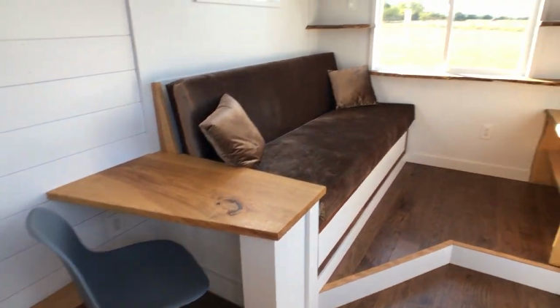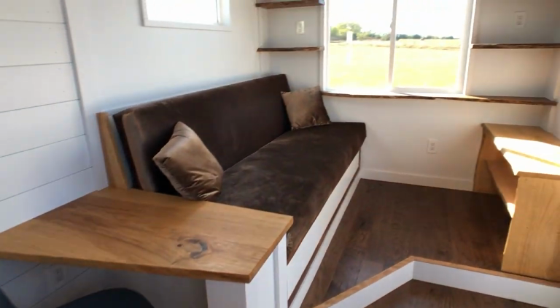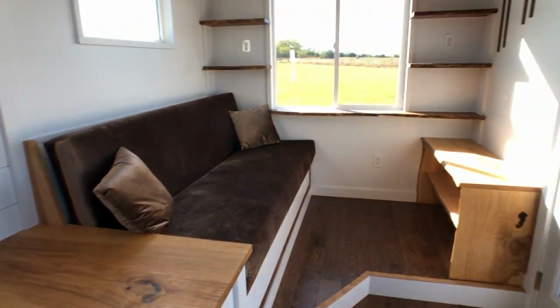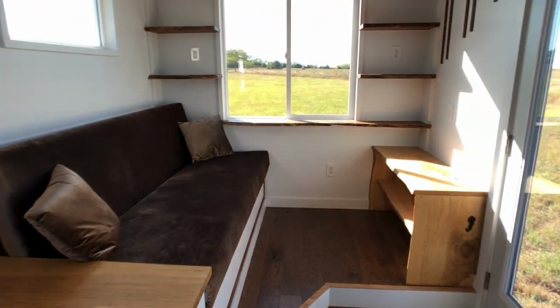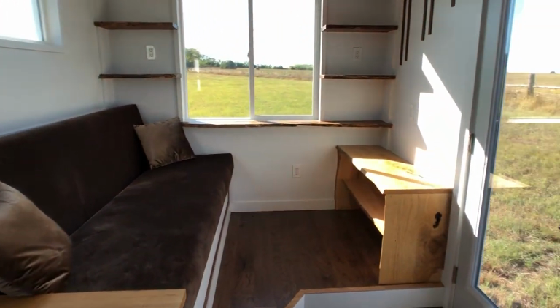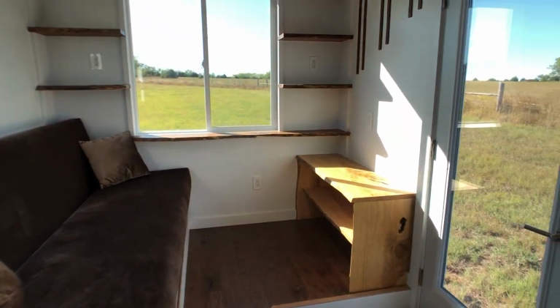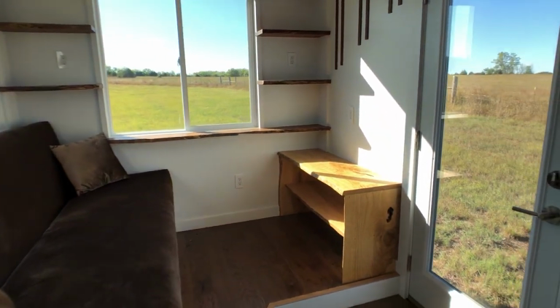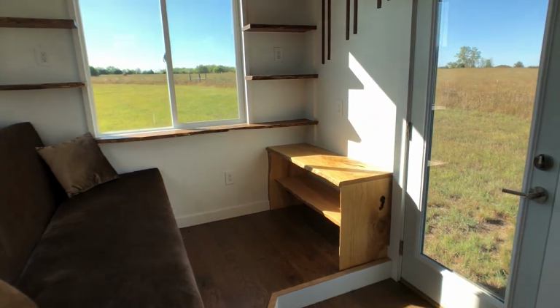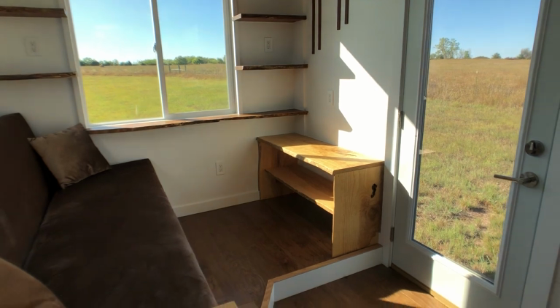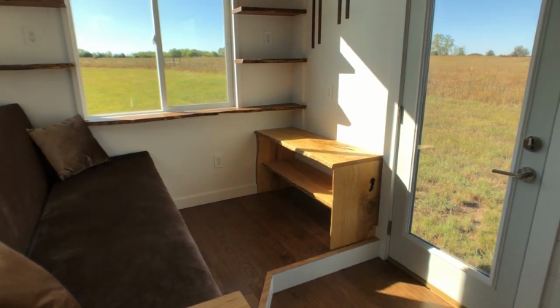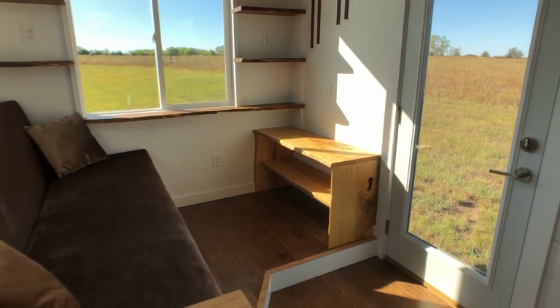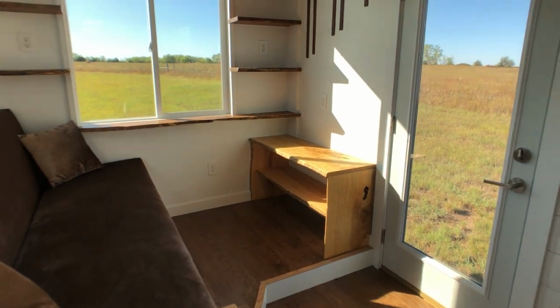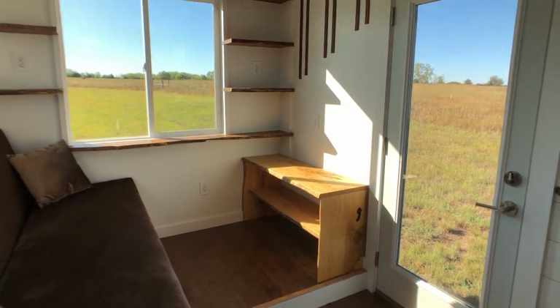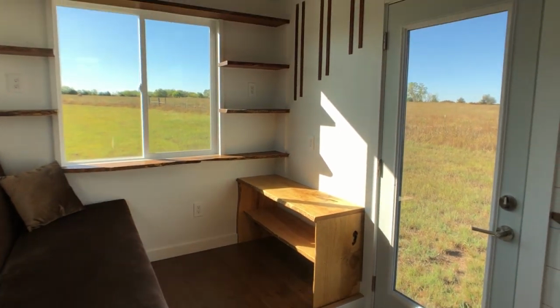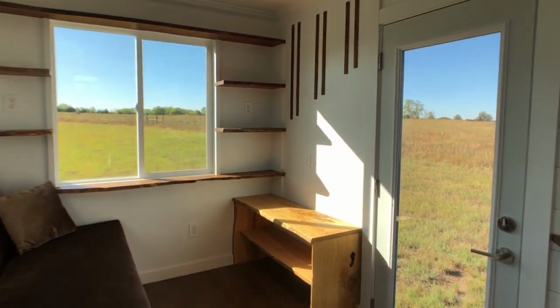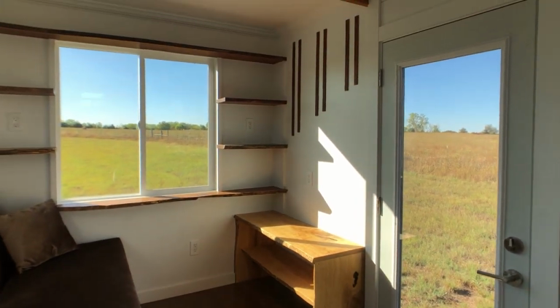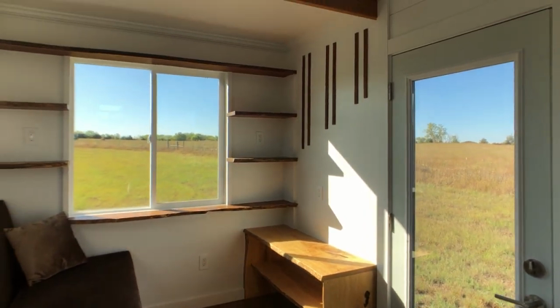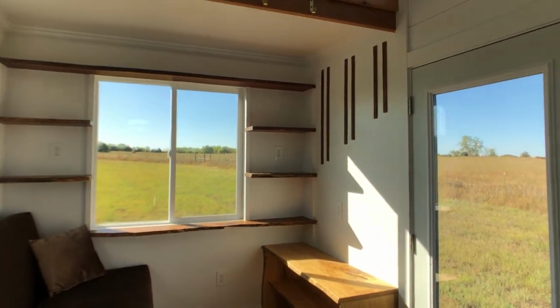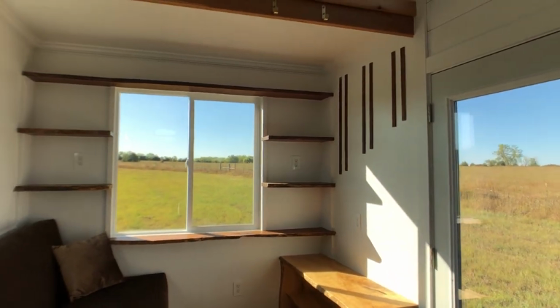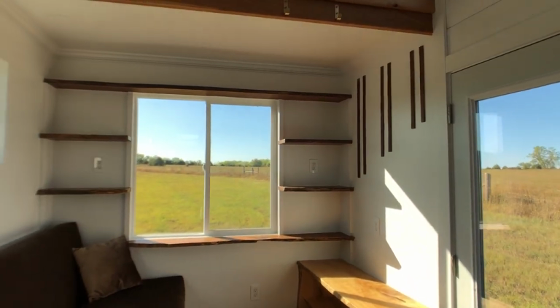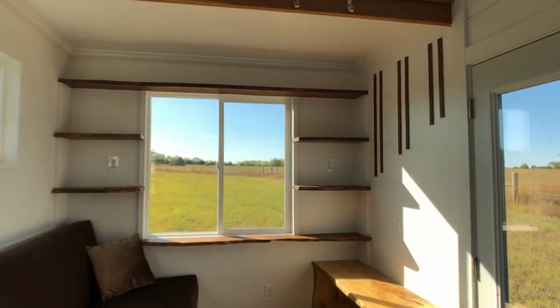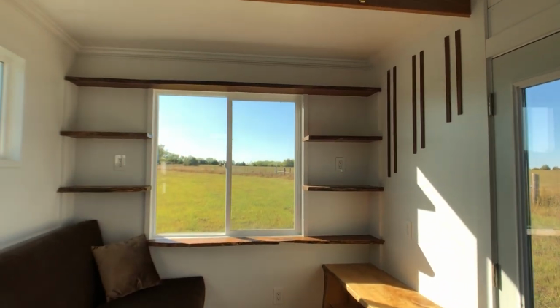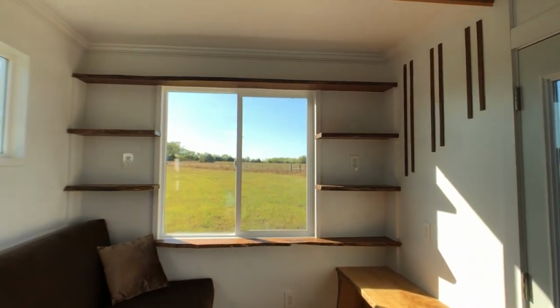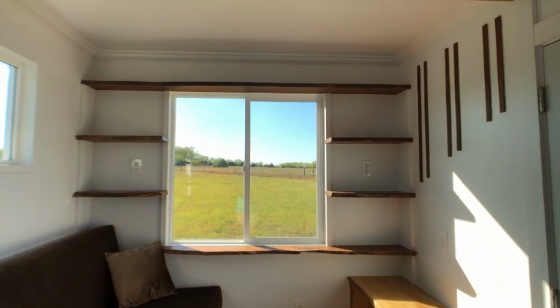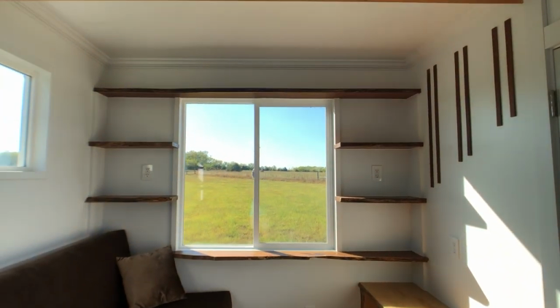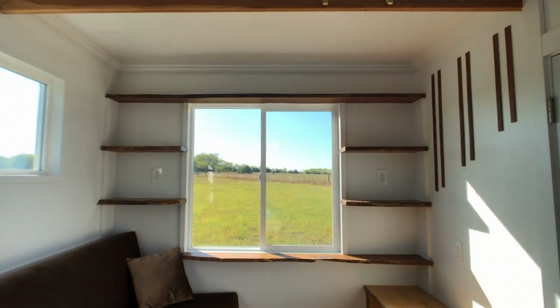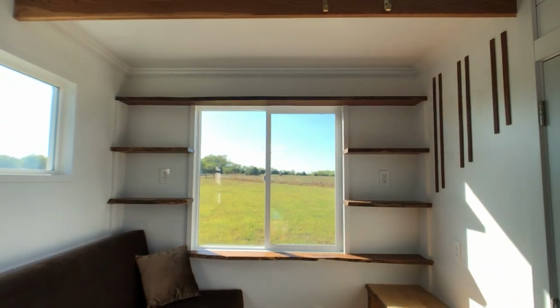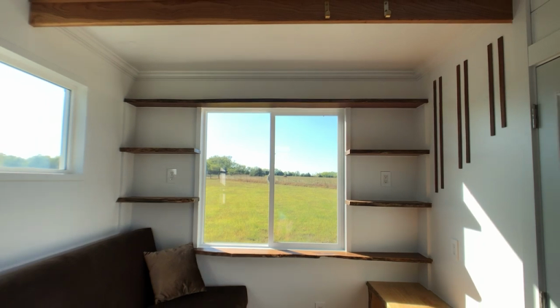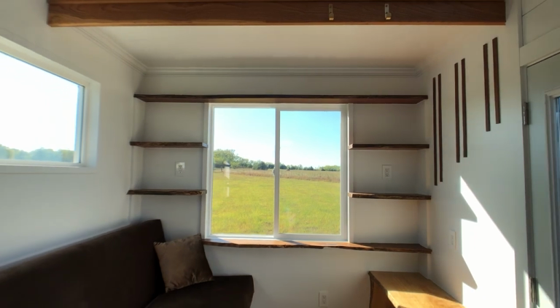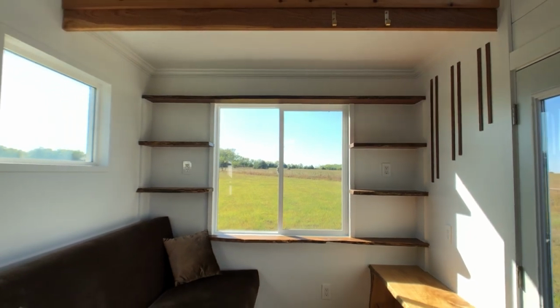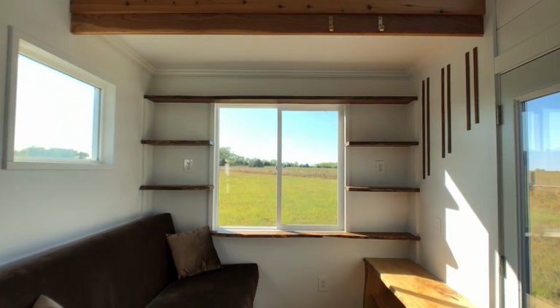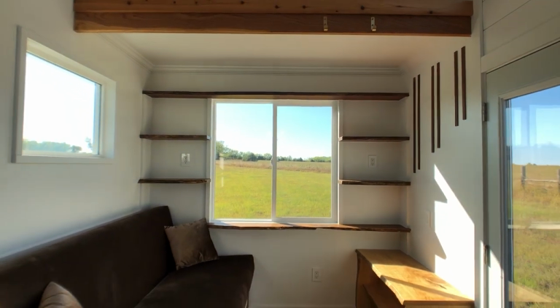Across from the couch is an entertainment center, and then there's that live edge shelving that is a really nice feature.